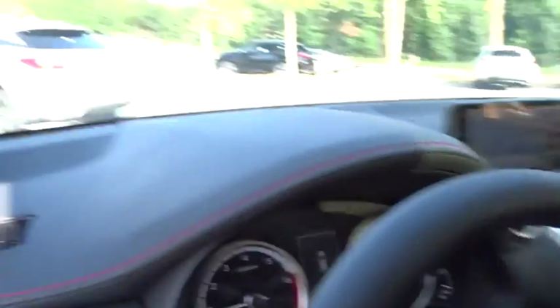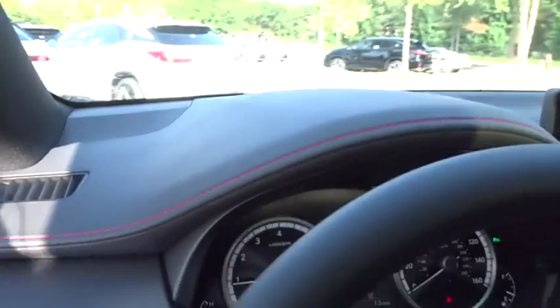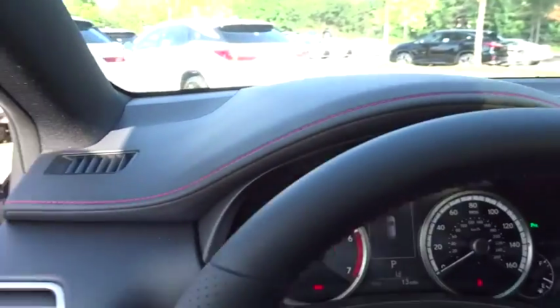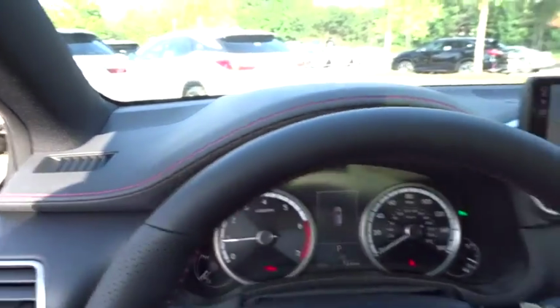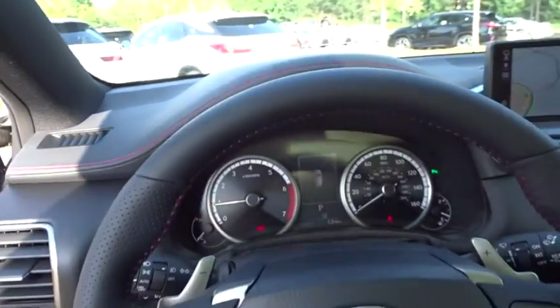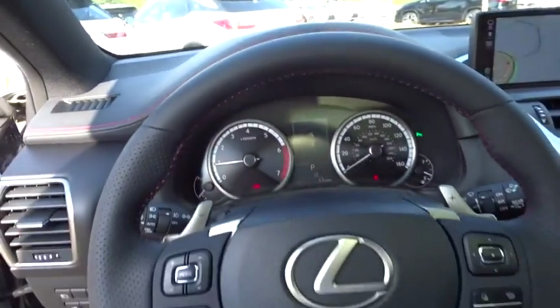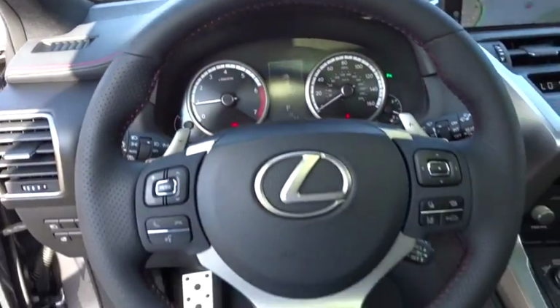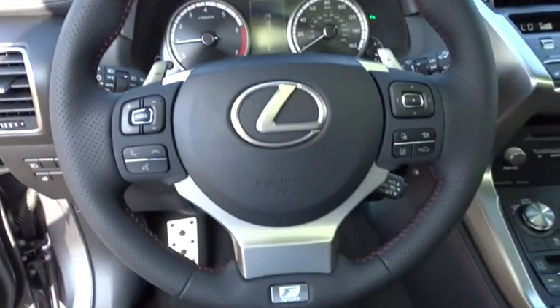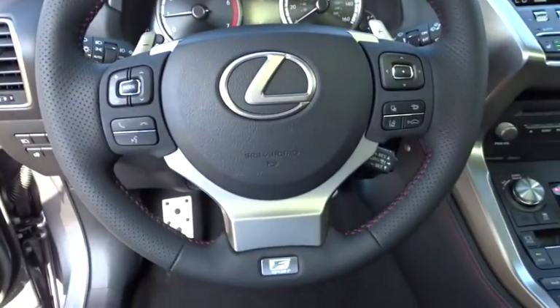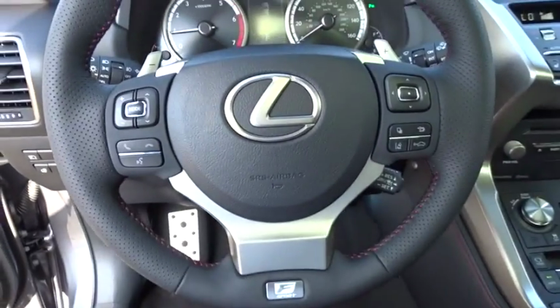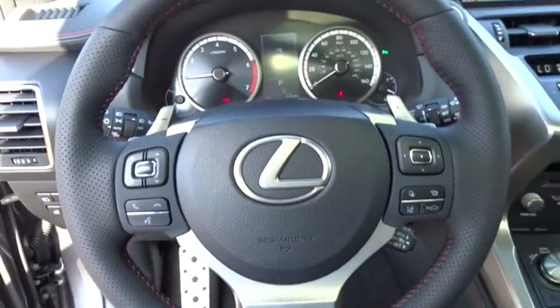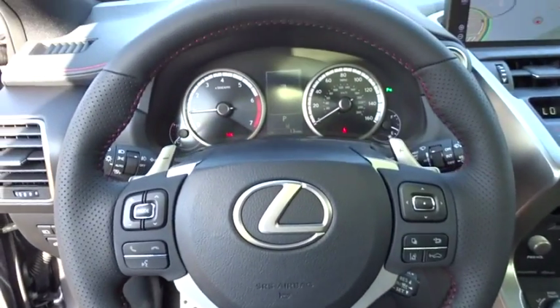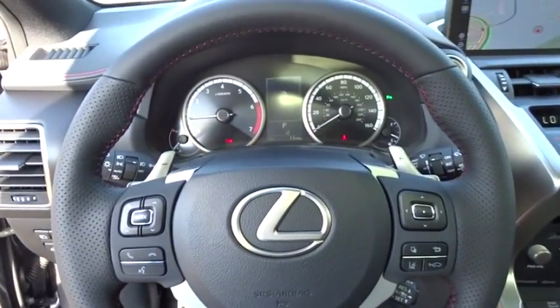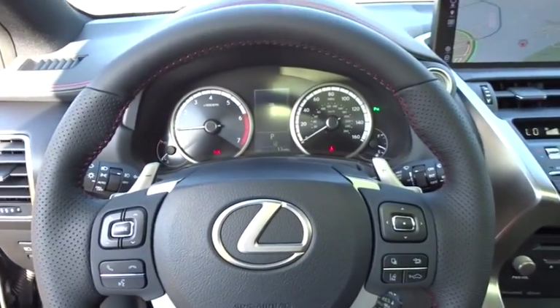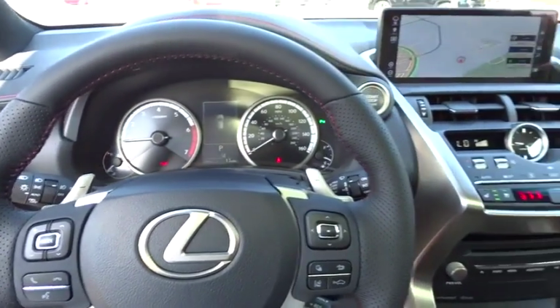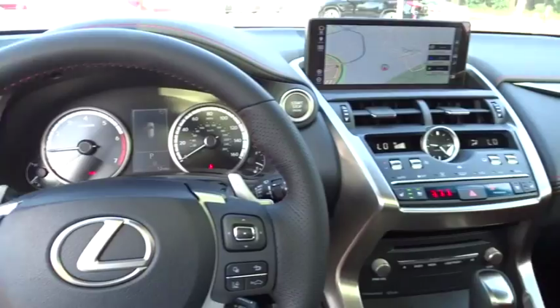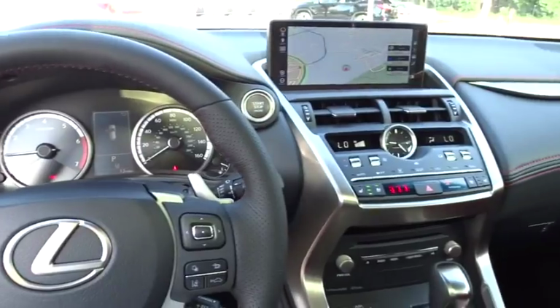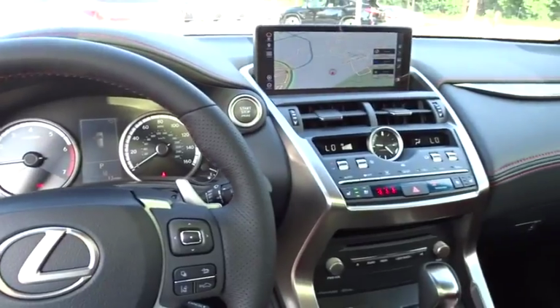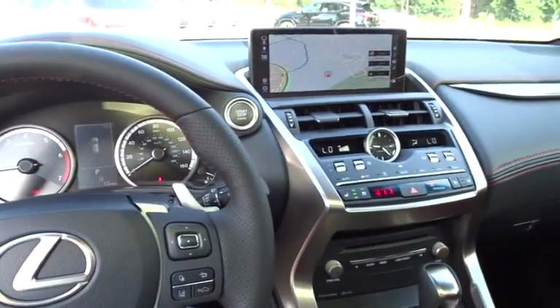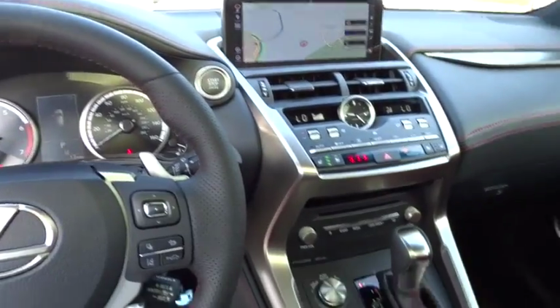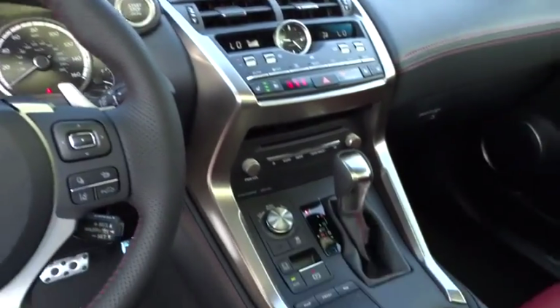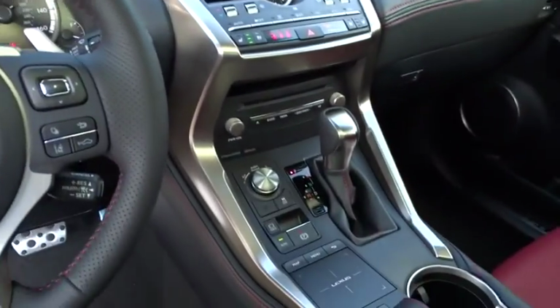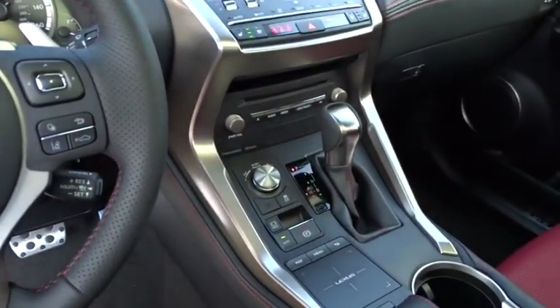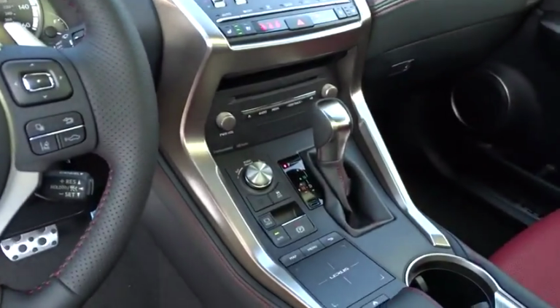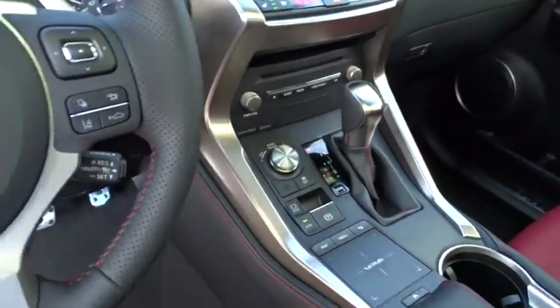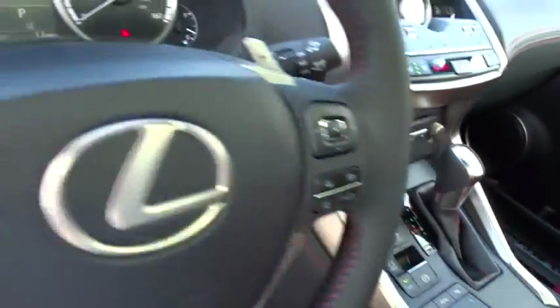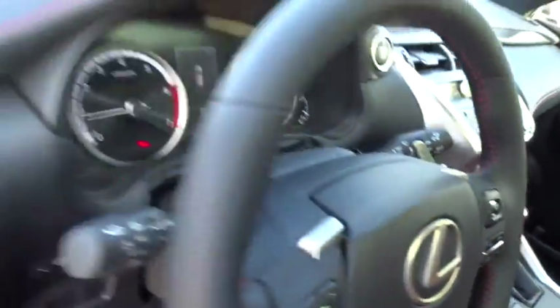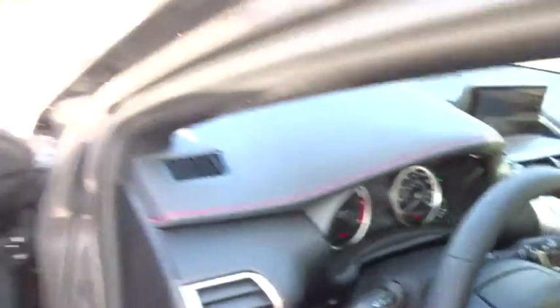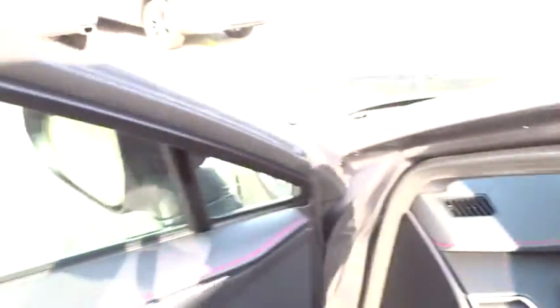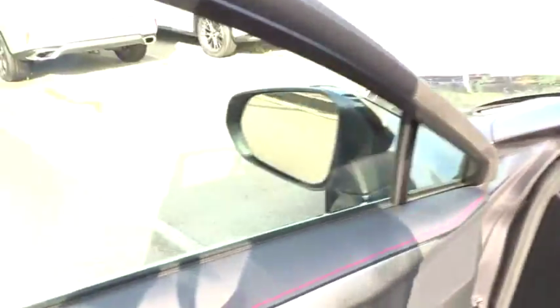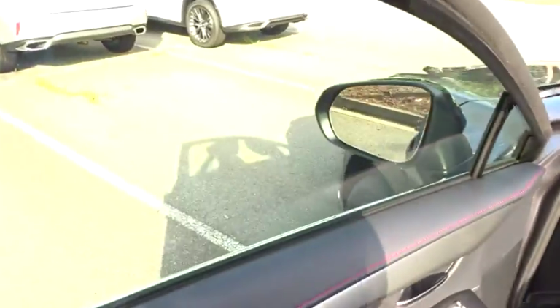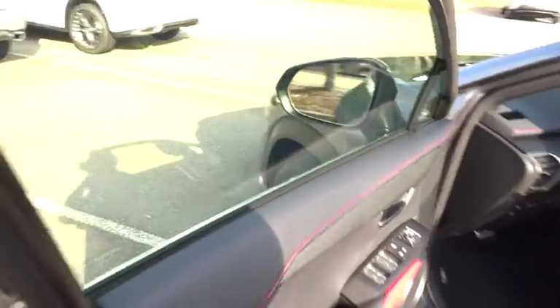Four-wheel disc brakes, floor mats, AM FM stereo radio, climate control. Drive away with a great deal on this vehicle. Call or stop in today.